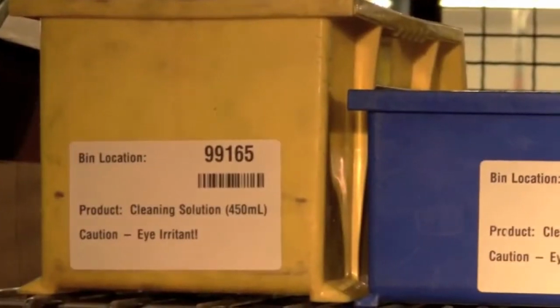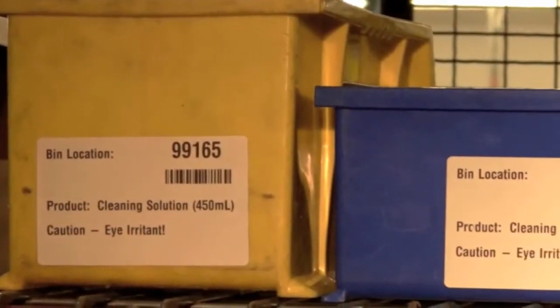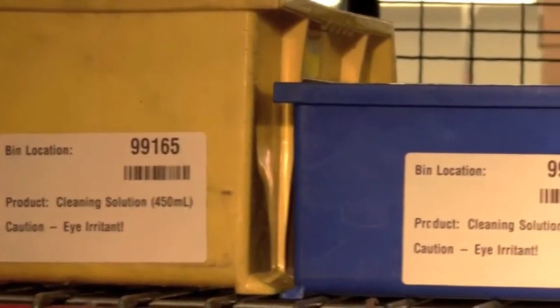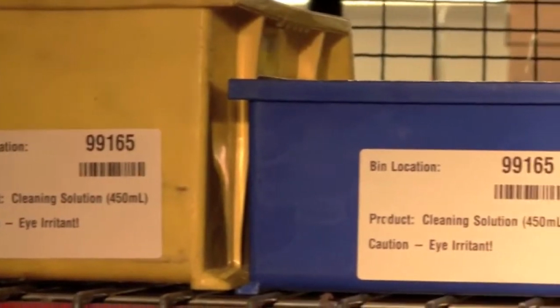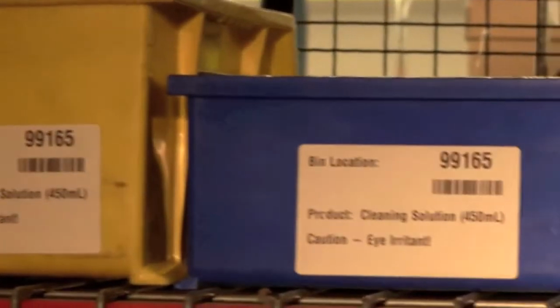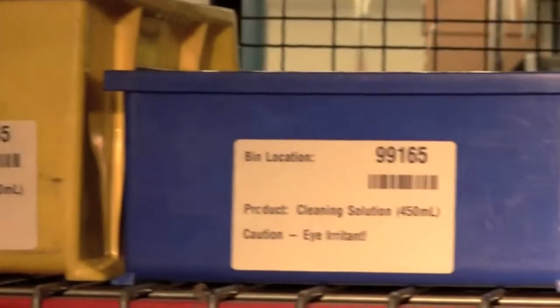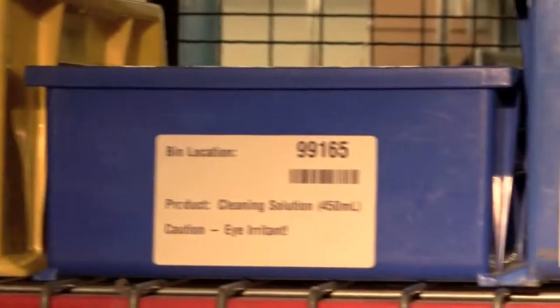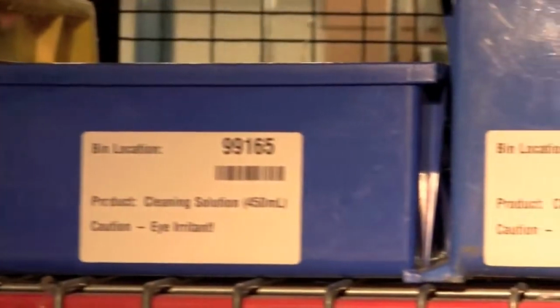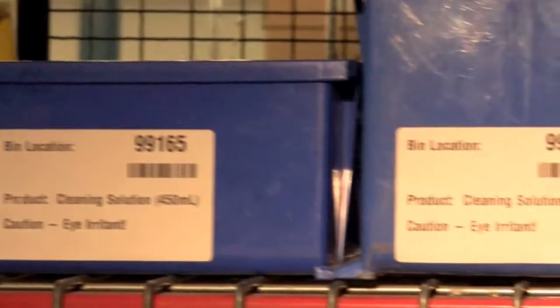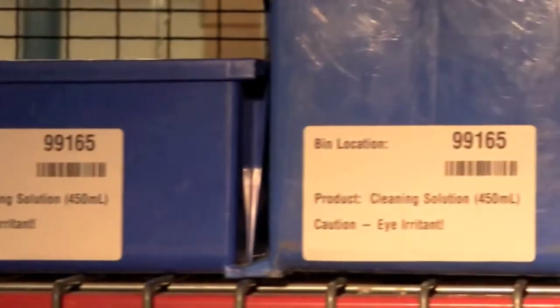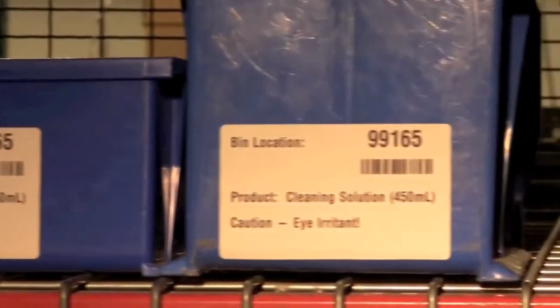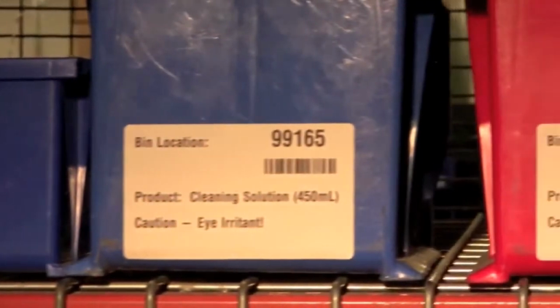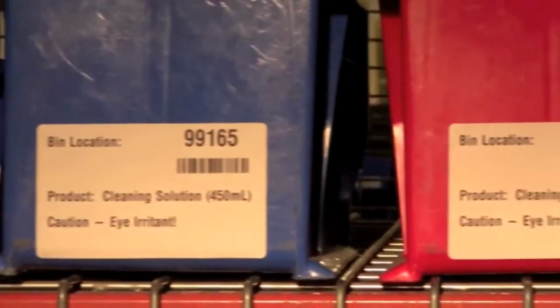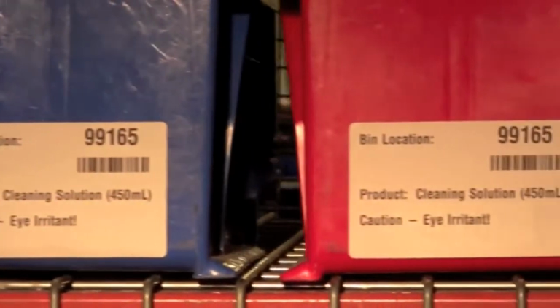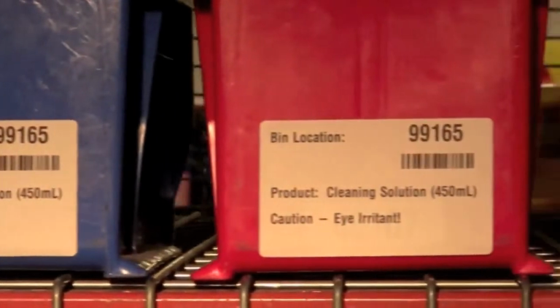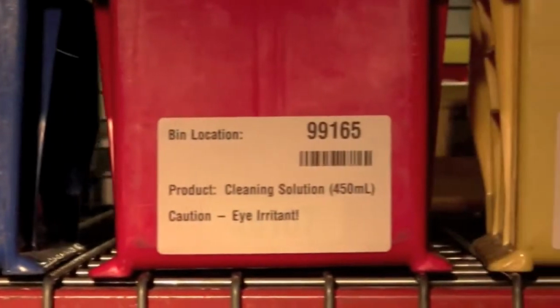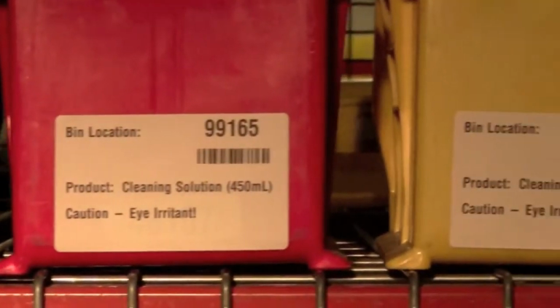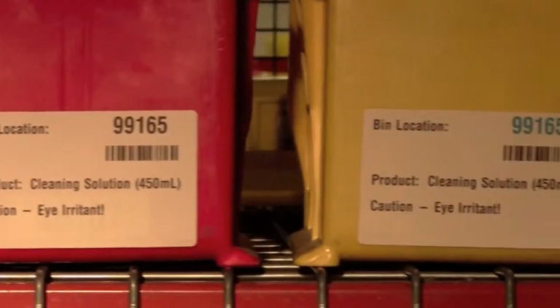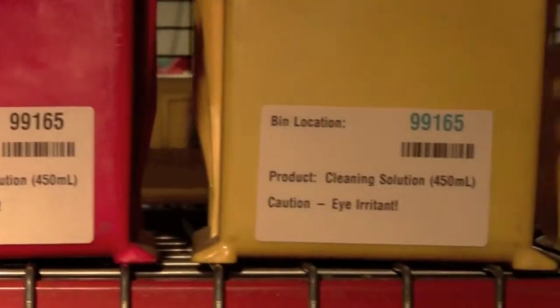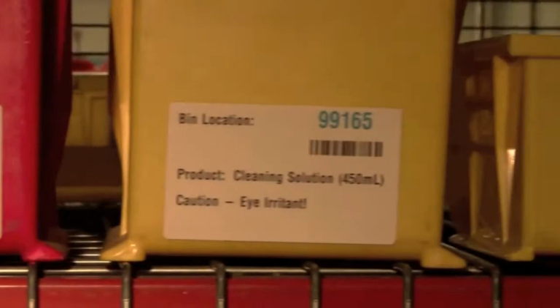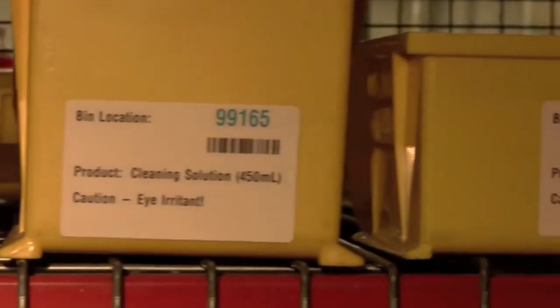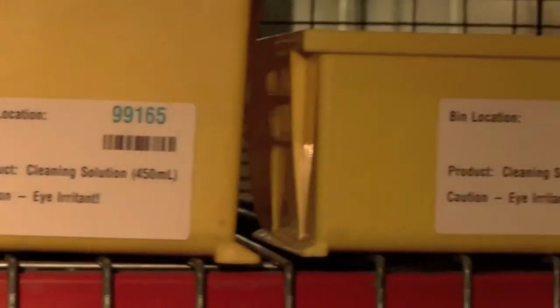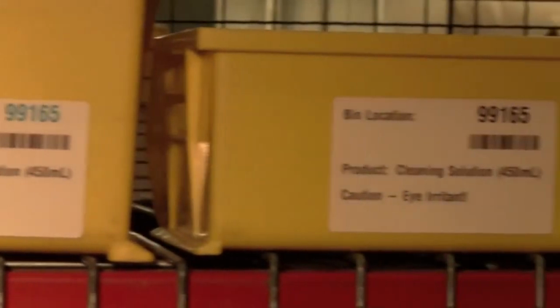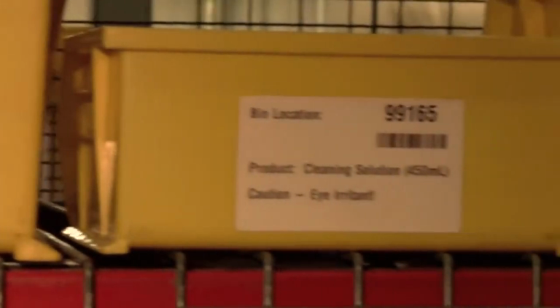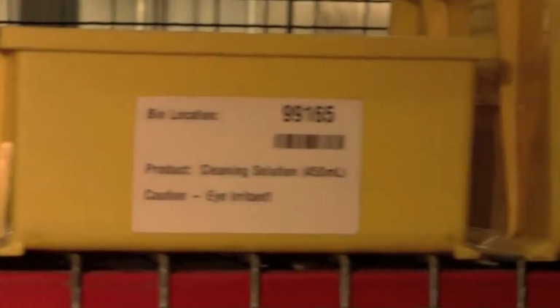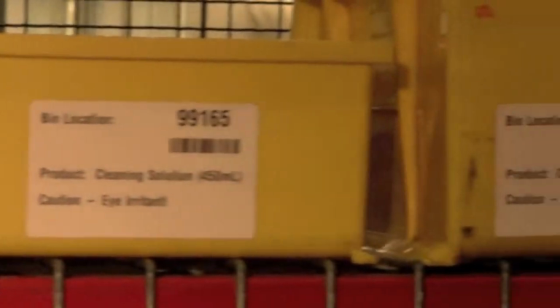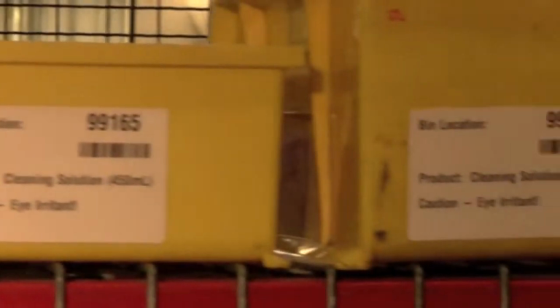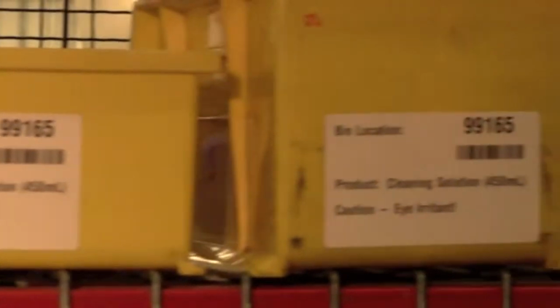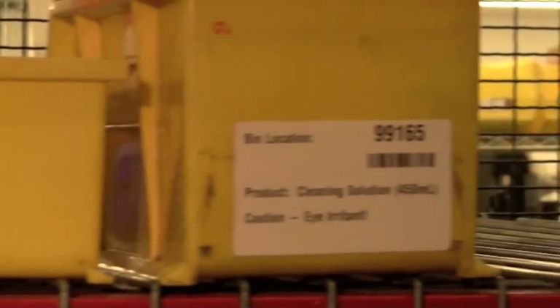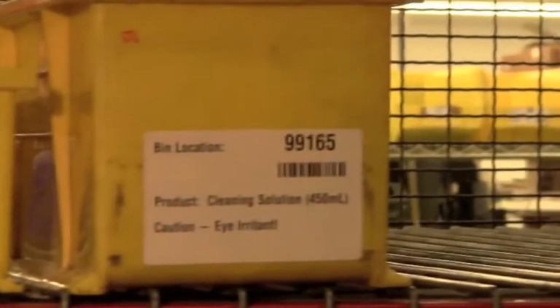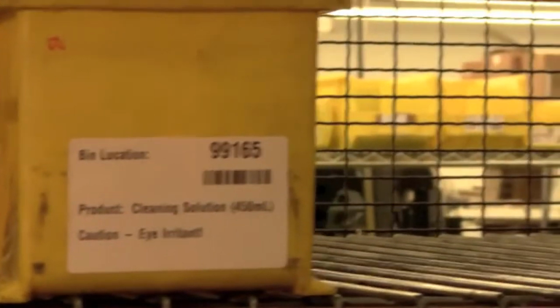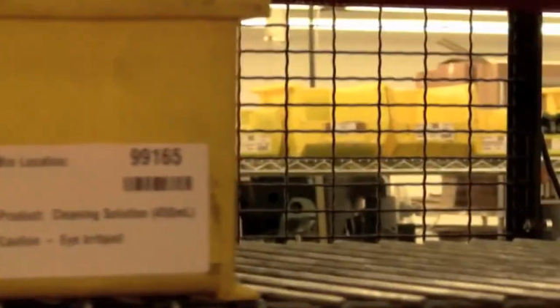IQ Color can be used to highlight current information on your label. In this bin label example, you can see how IQ Color can be used to highlight existing important information — the bin number — making it easier to locate on the label.